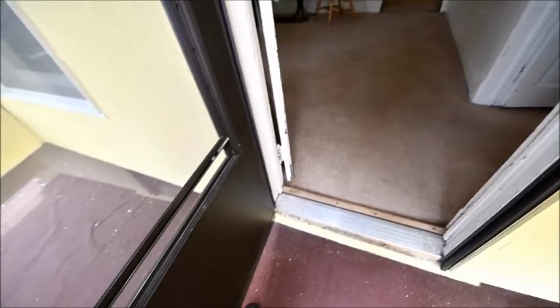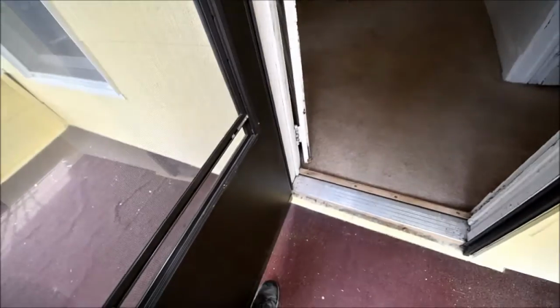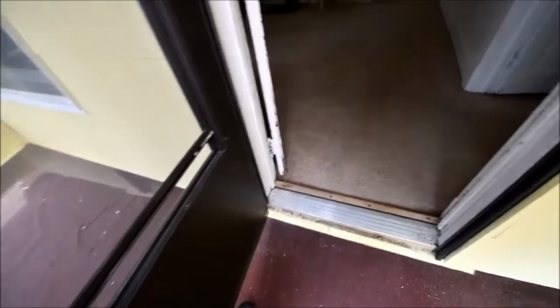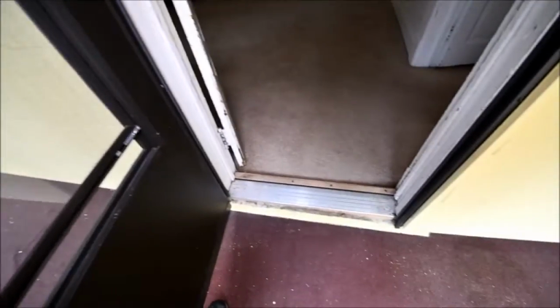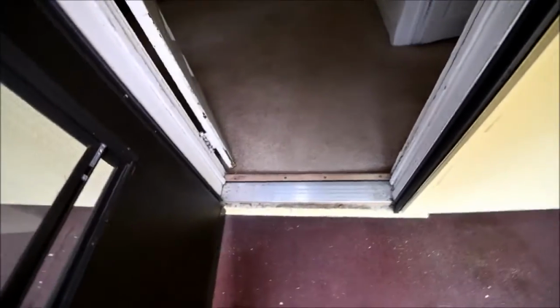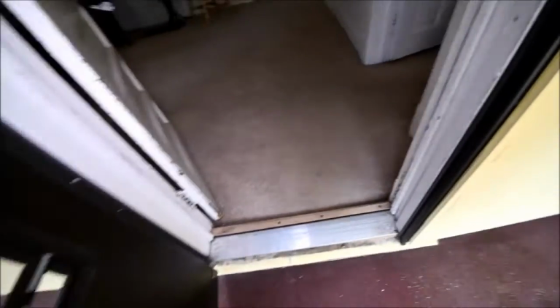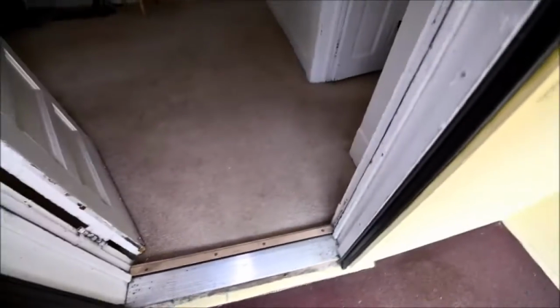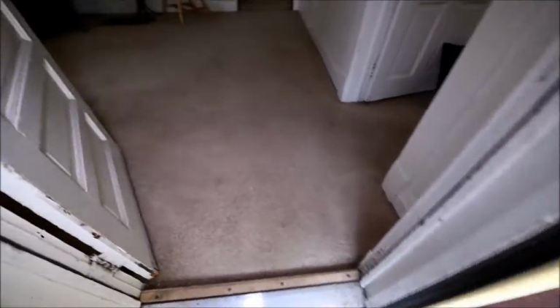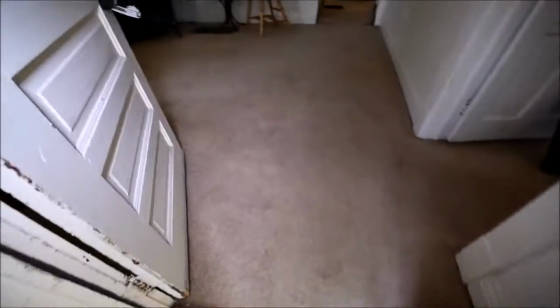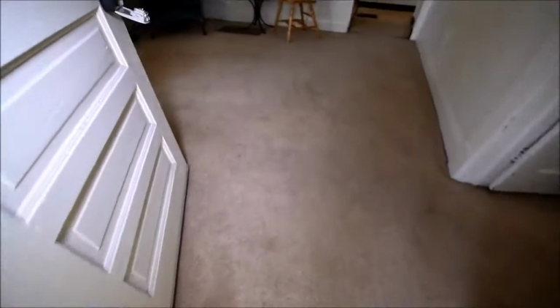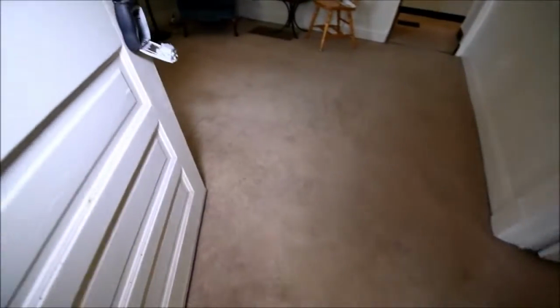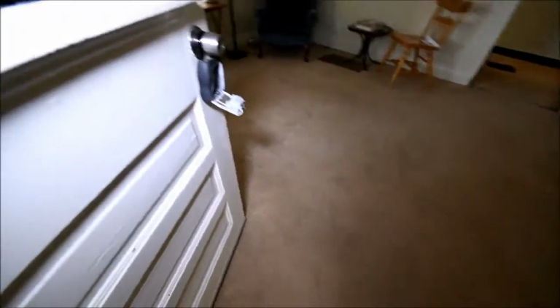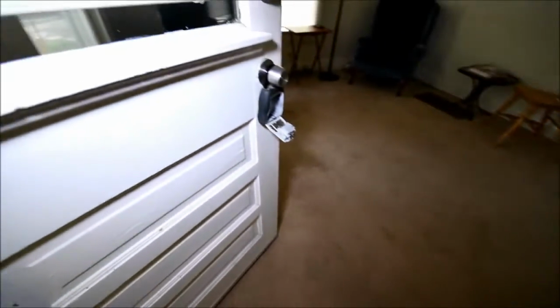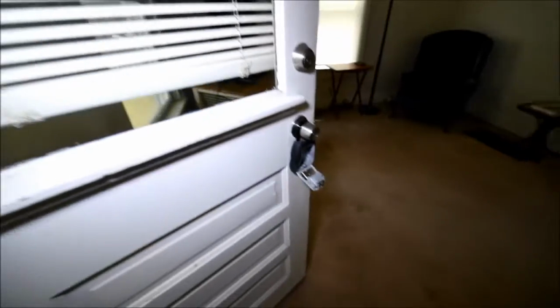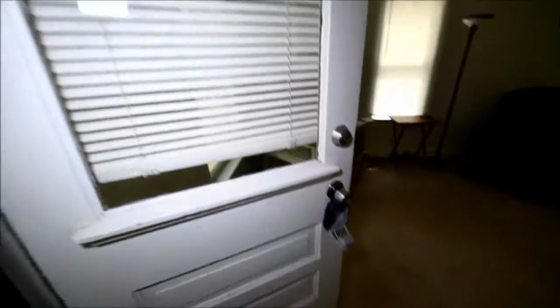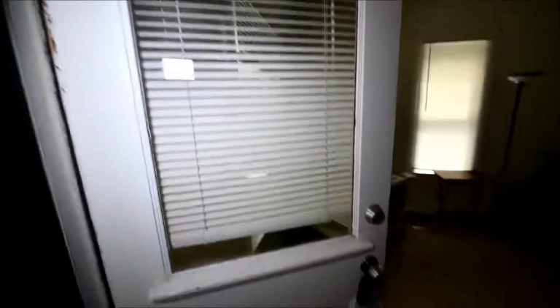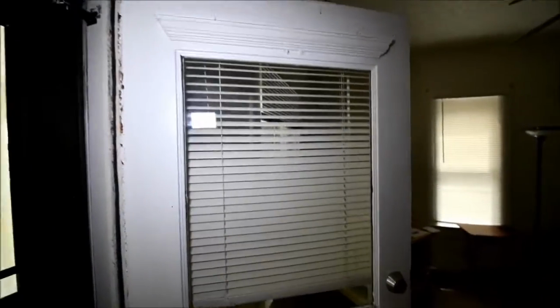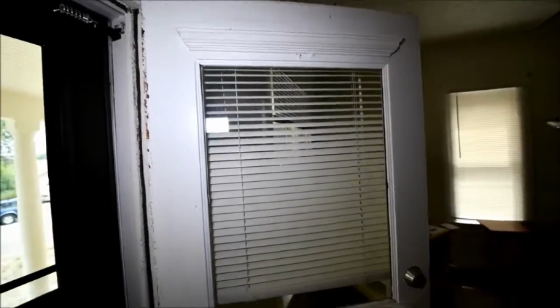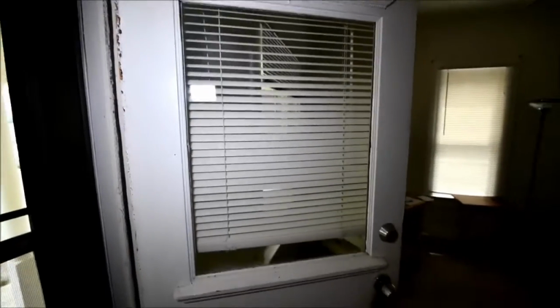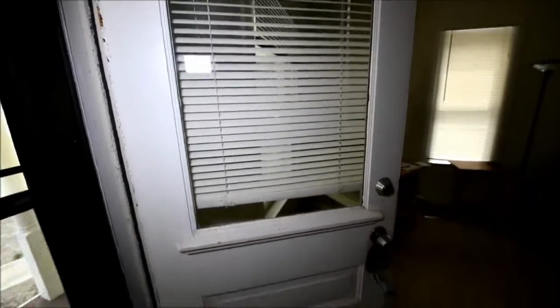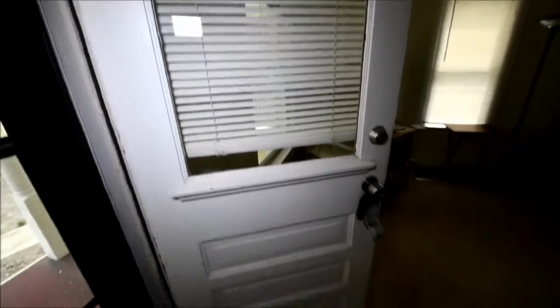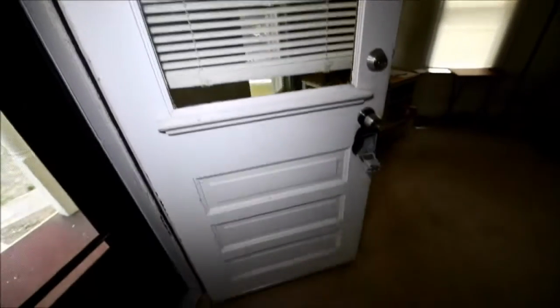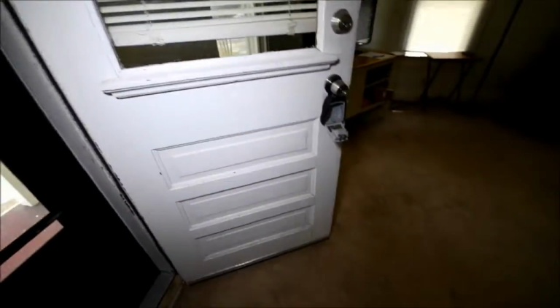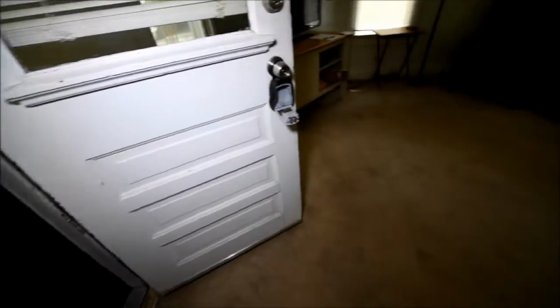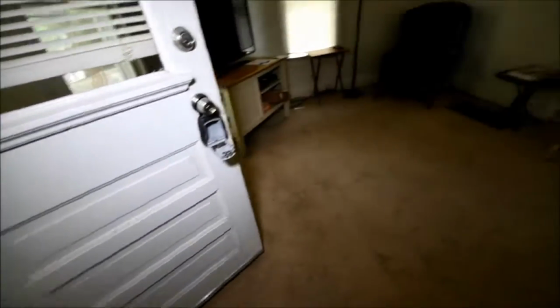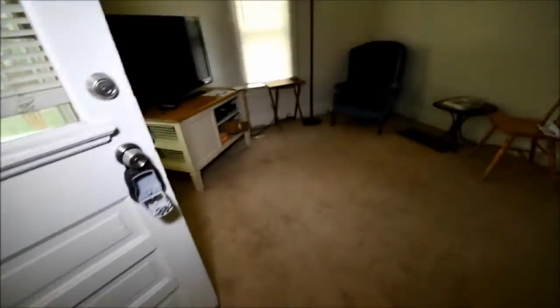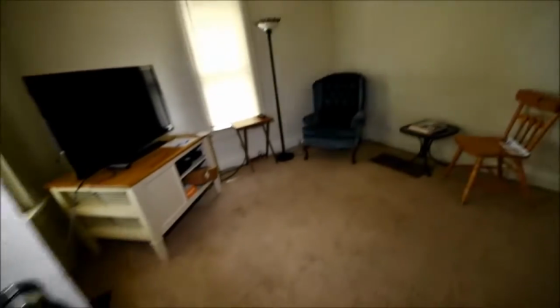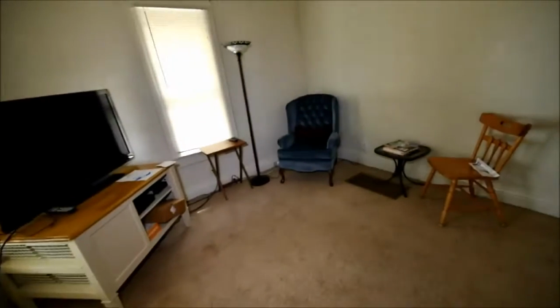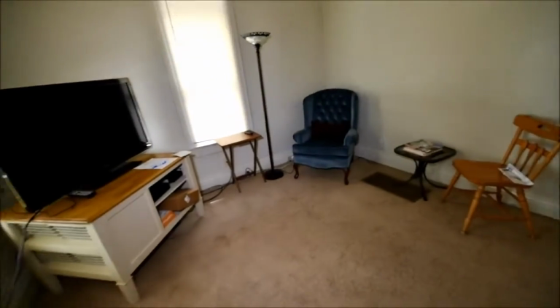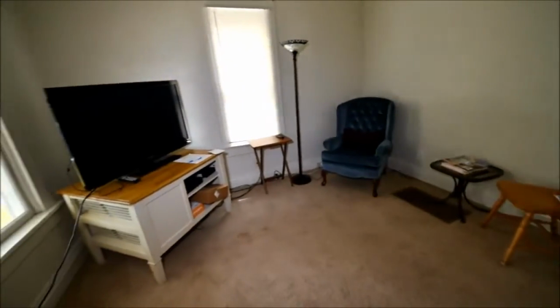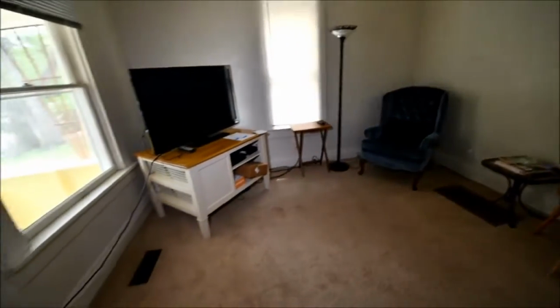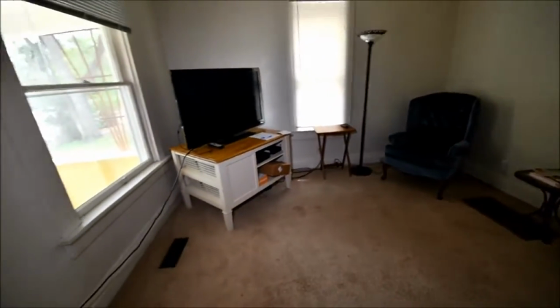The storm door is newer. It has an older original door — really quaint. That'd be nice to strip and re-do. That brings you into the living room.